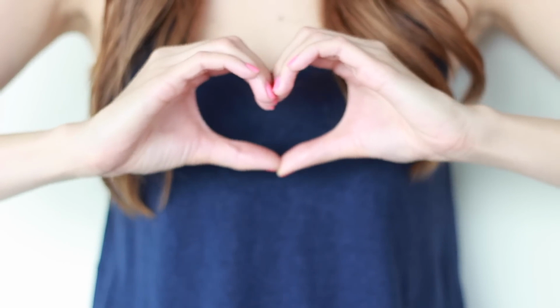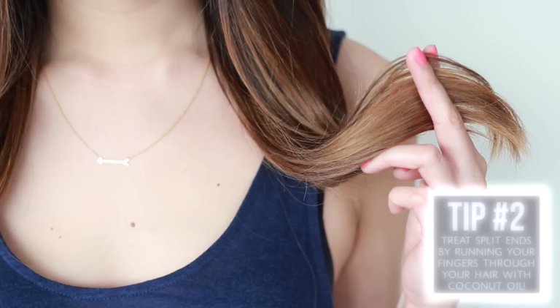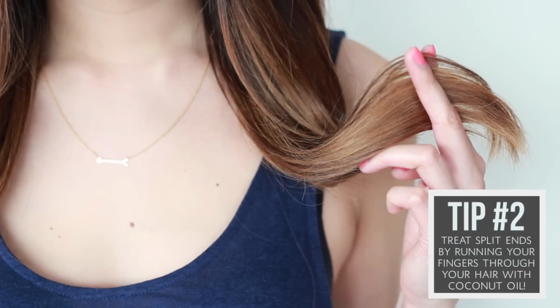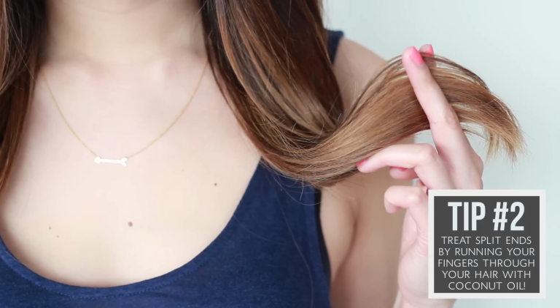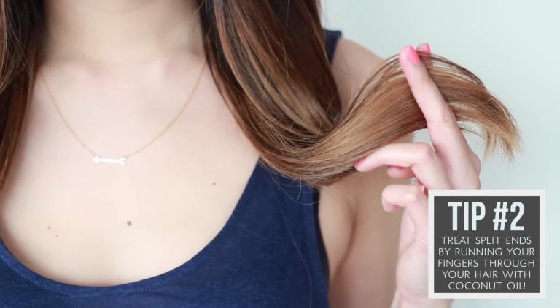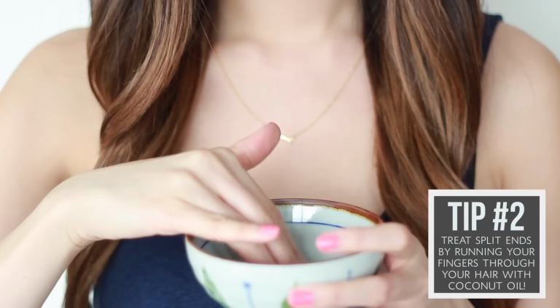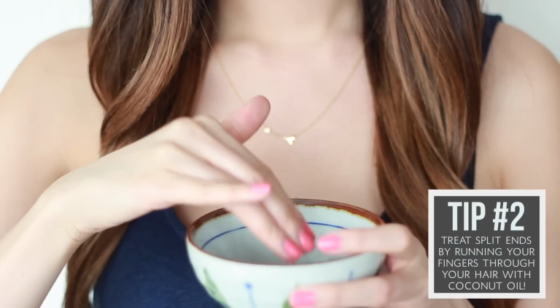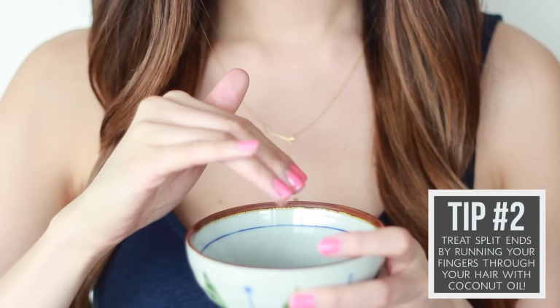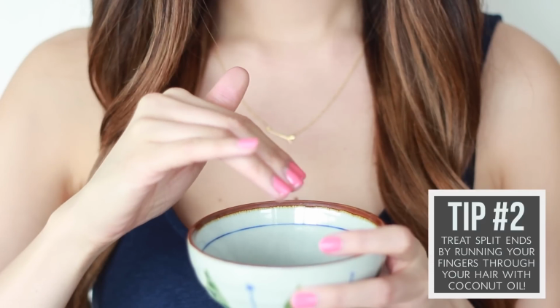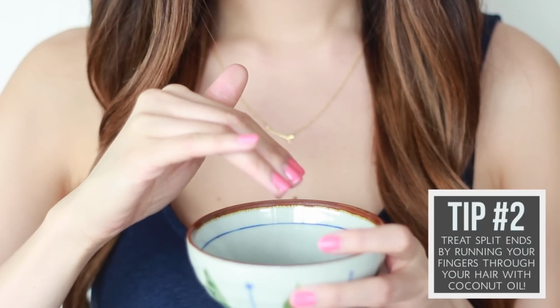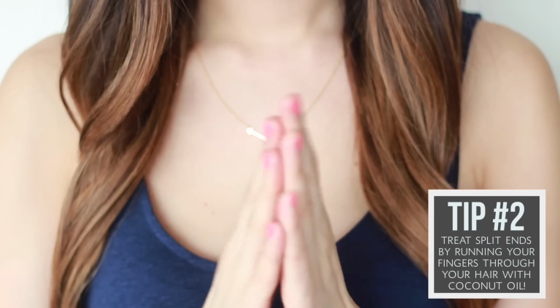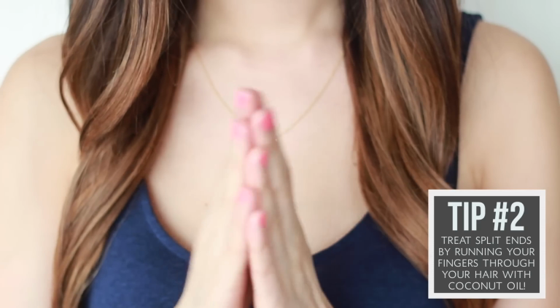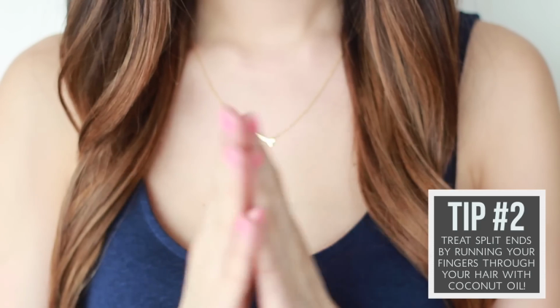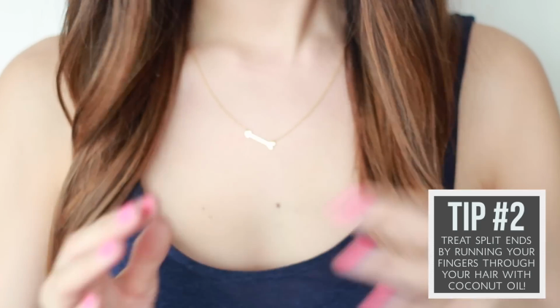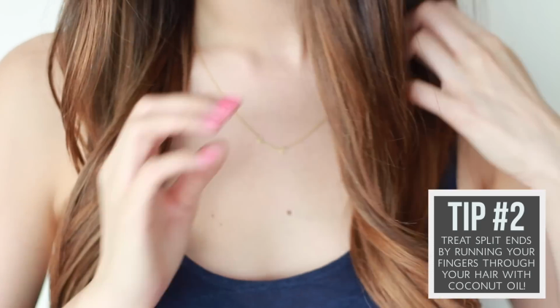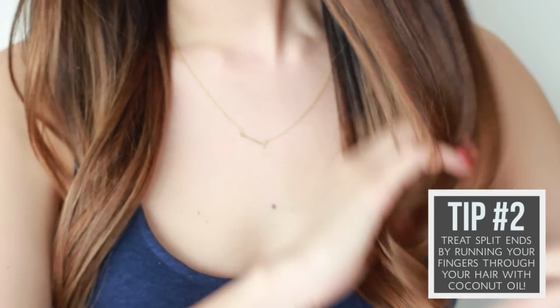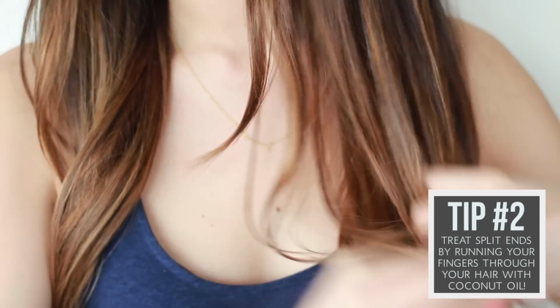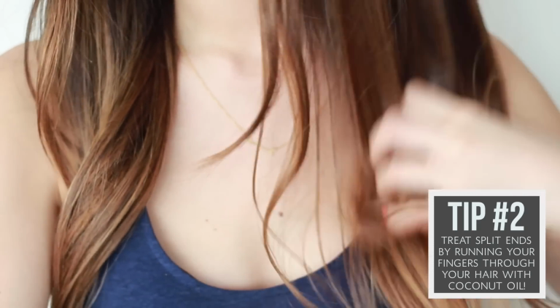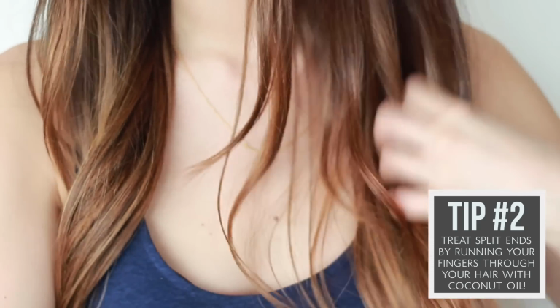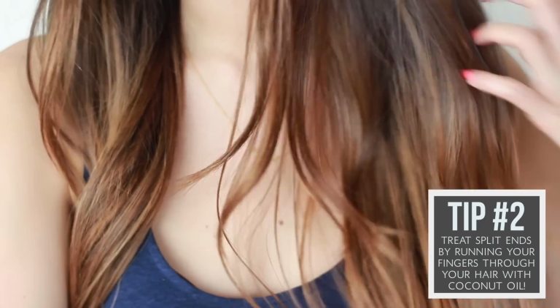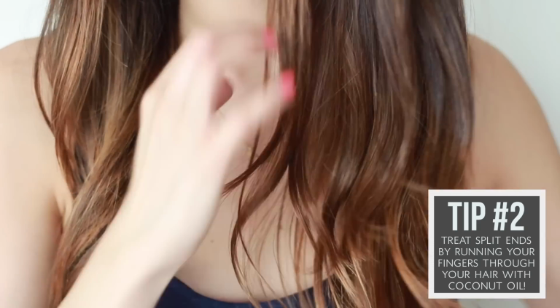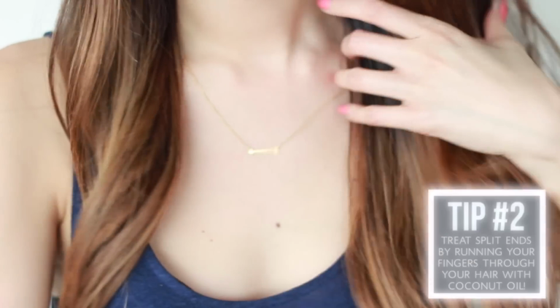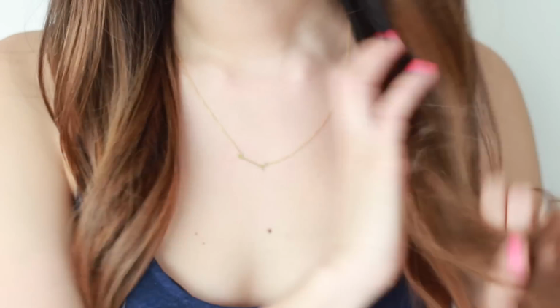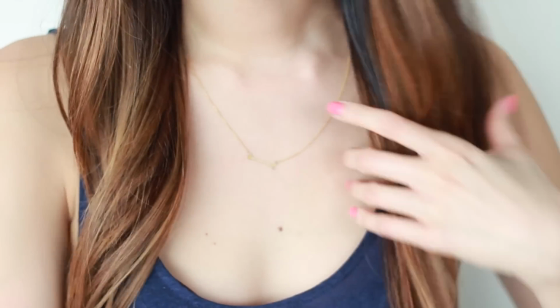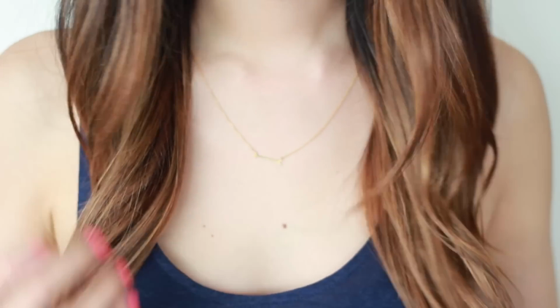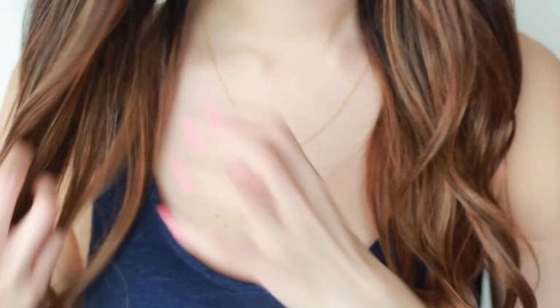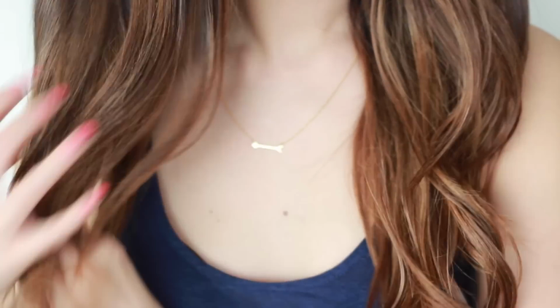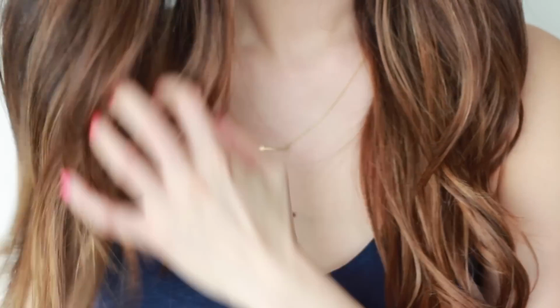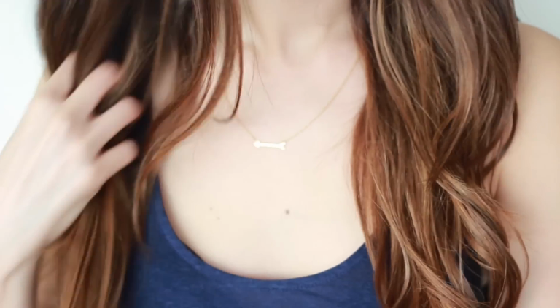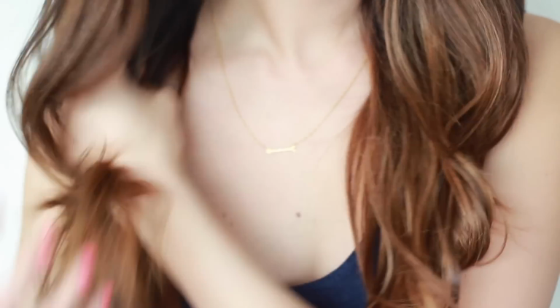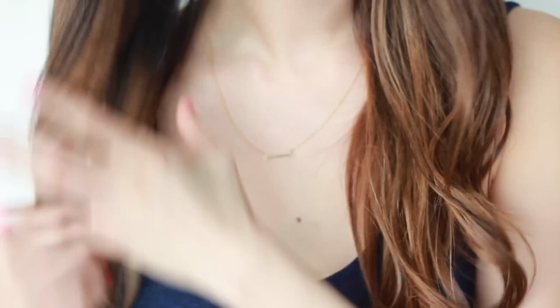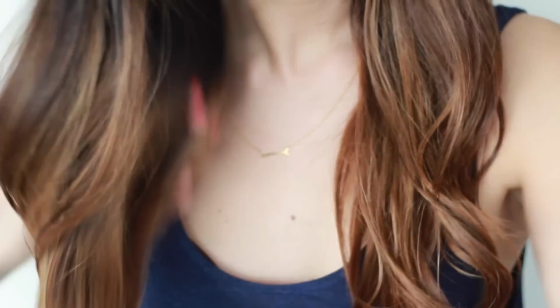Next up, tip number two. If you suffer from split ends, coconut oil is here to the rescue. Apply a thin layer of coconut oil all over your hands and then run your fingers through your hair, concentrating on the ends.